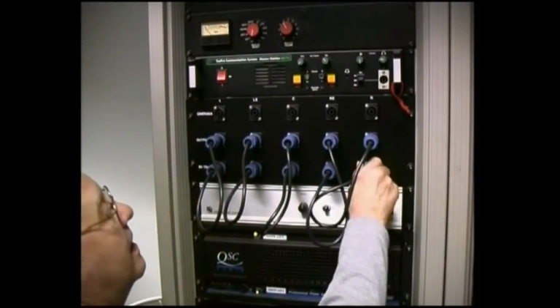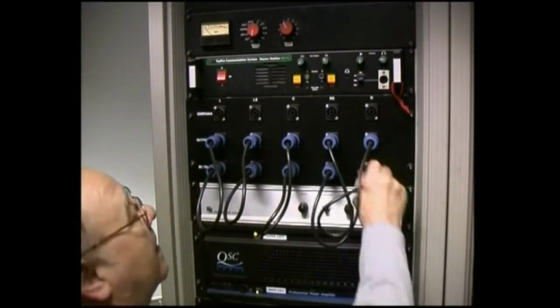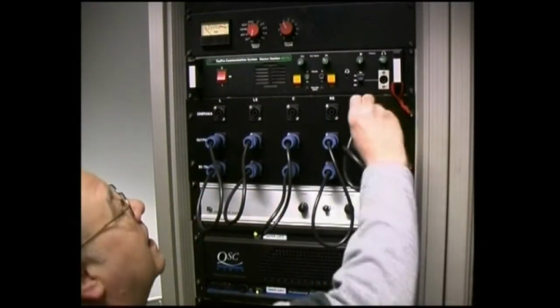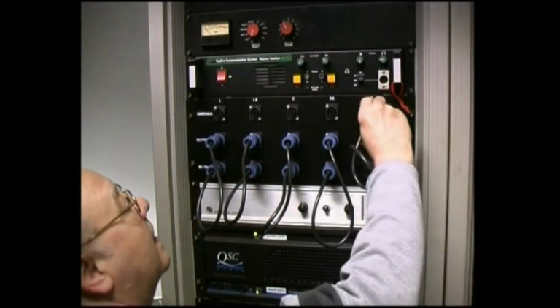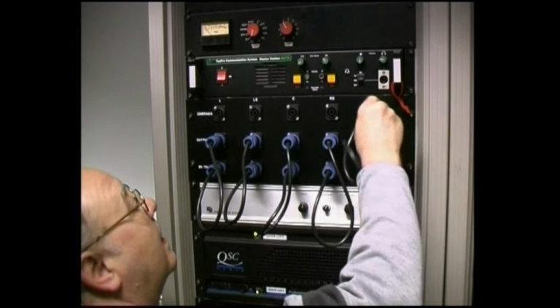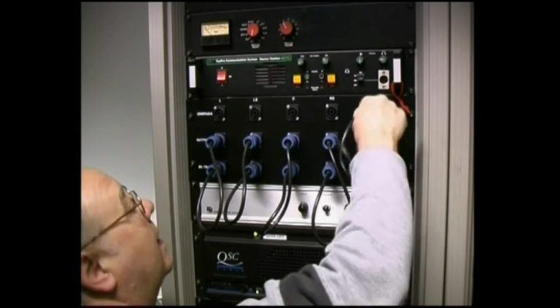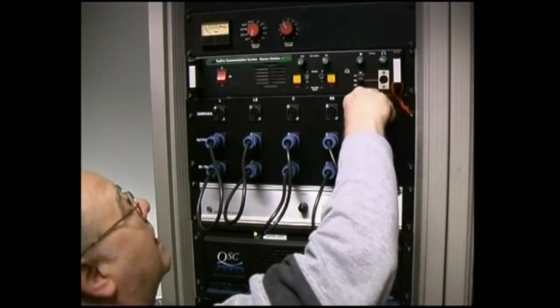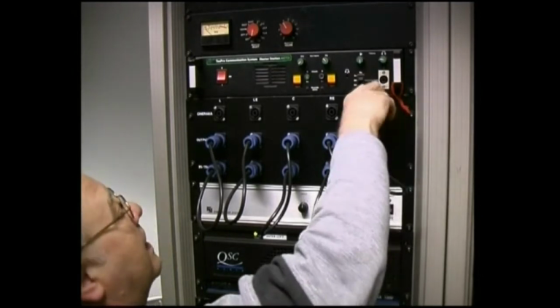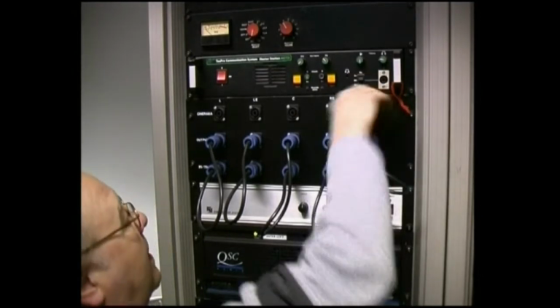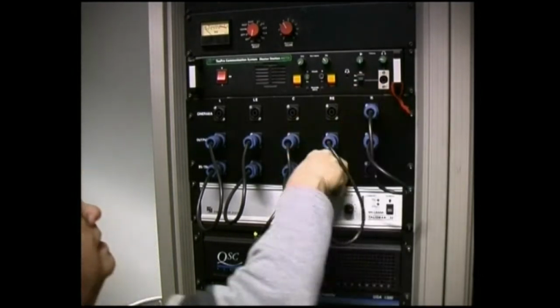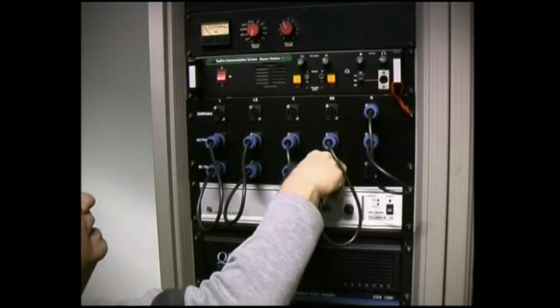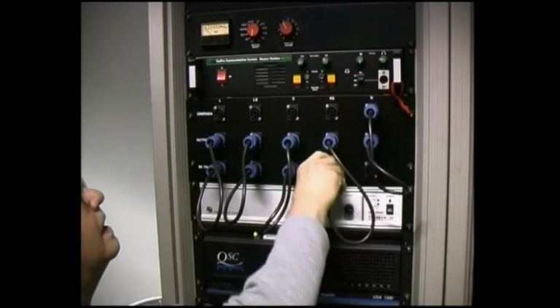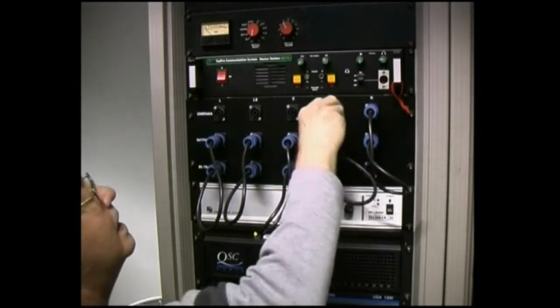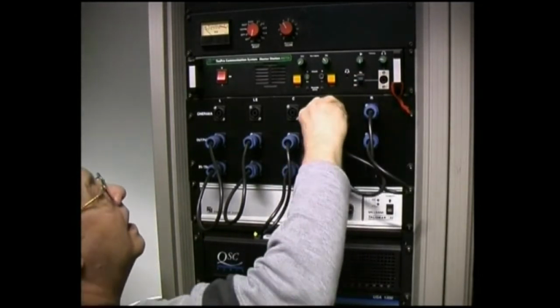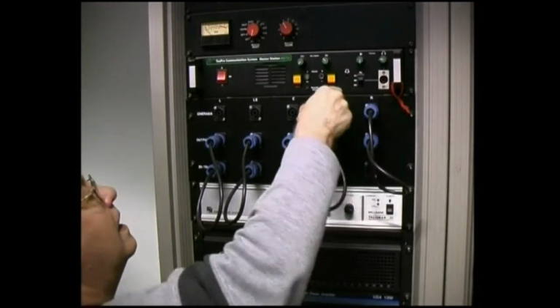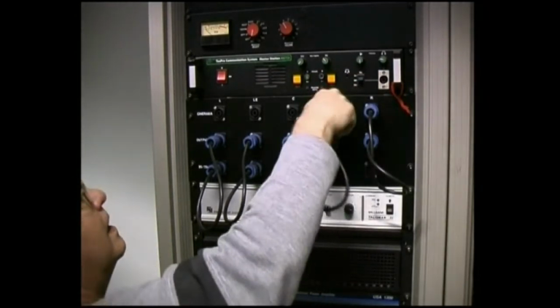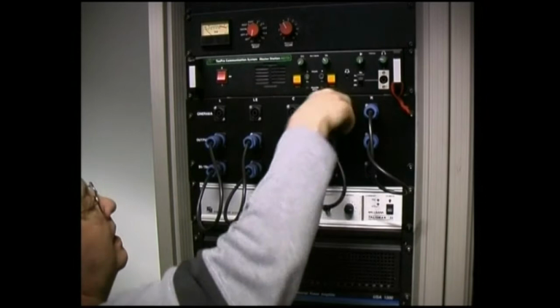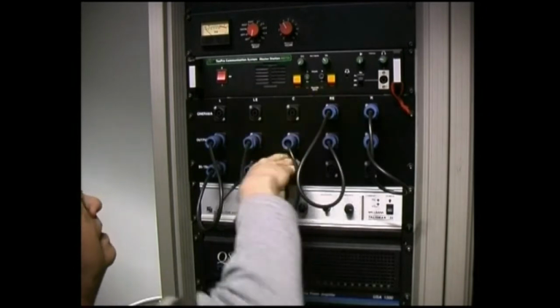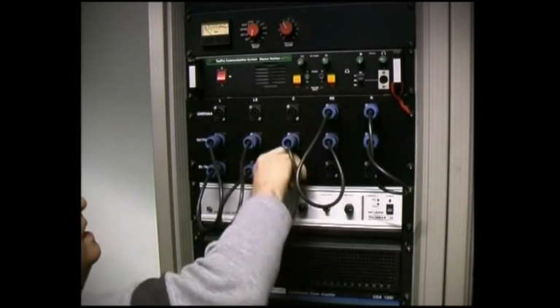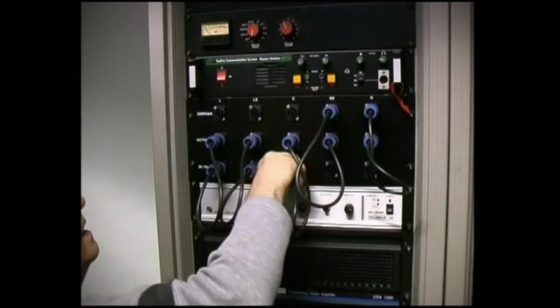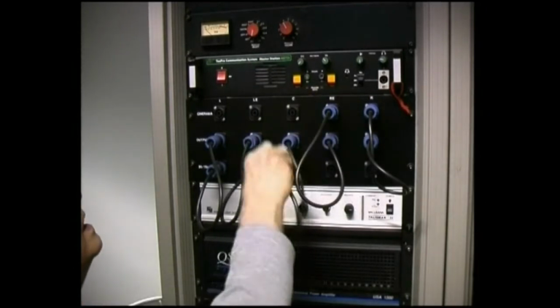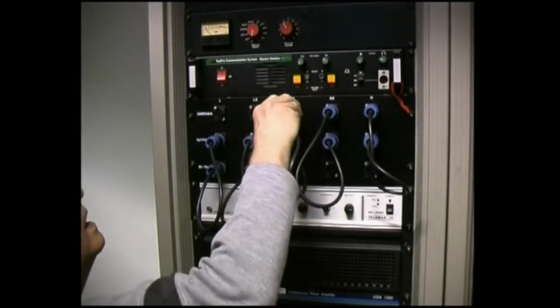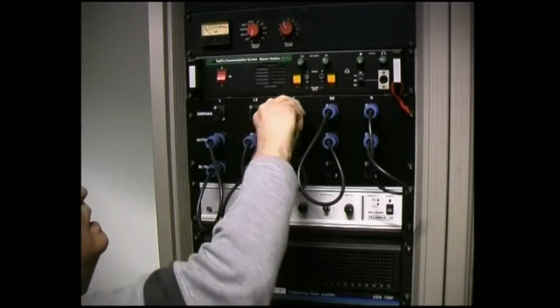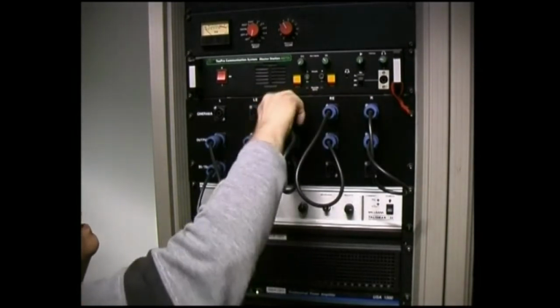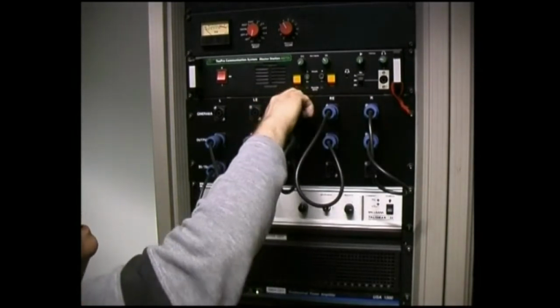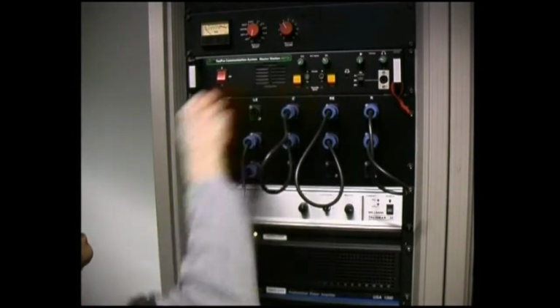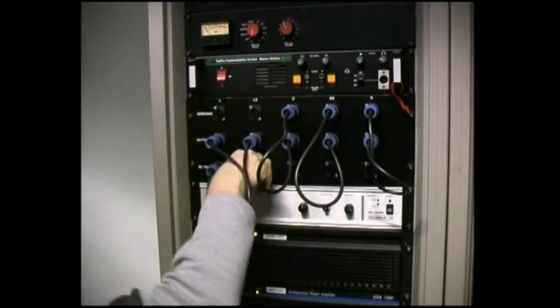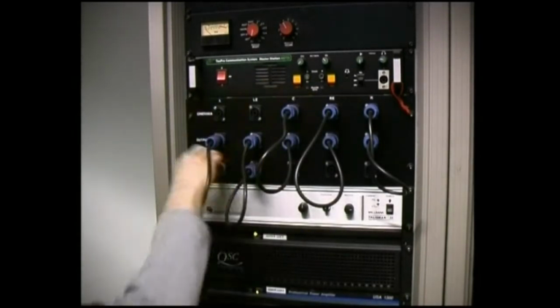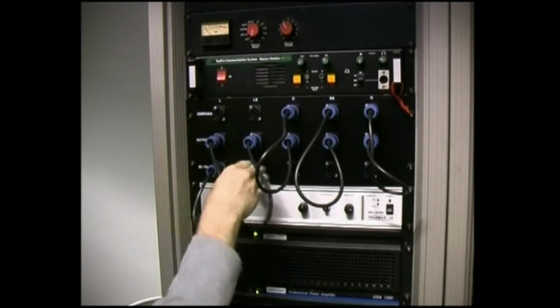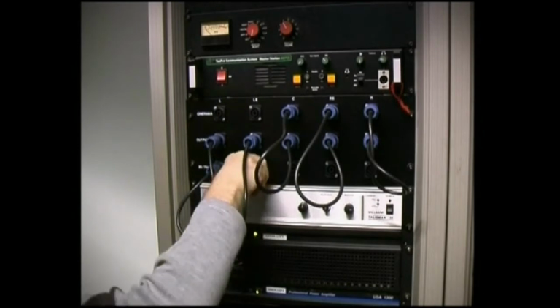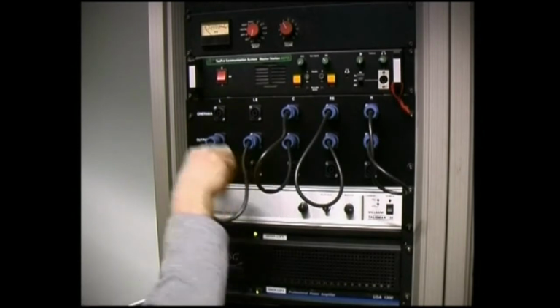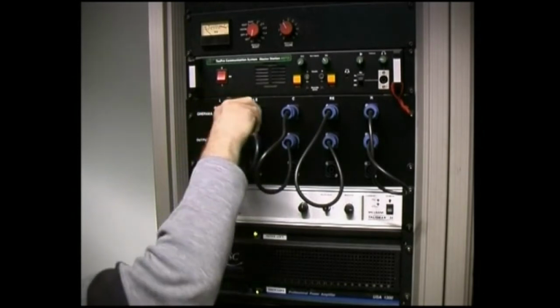The amplifiers that feed the speakers behind the flat screen, which are now up in the ceiling of the stage area, have to be disconnected and patched over to feed the speakers behind the Cinerama screen.